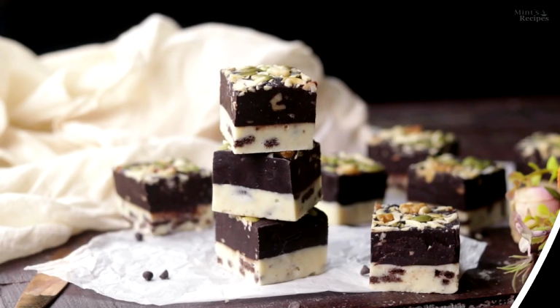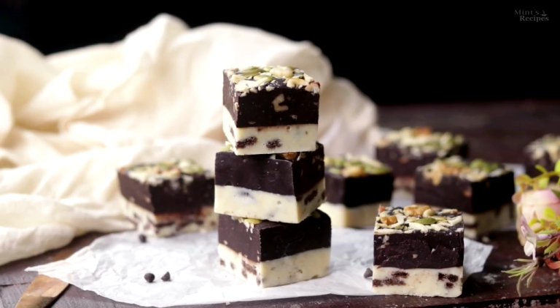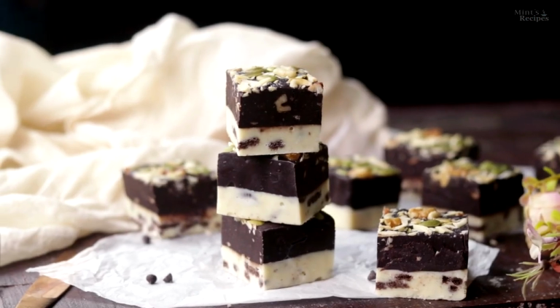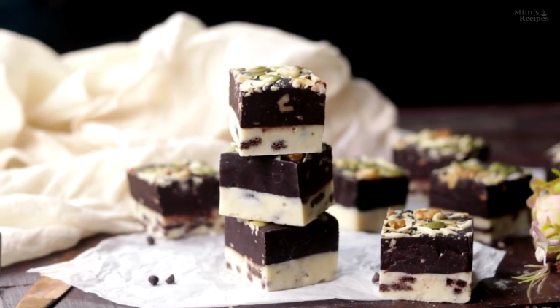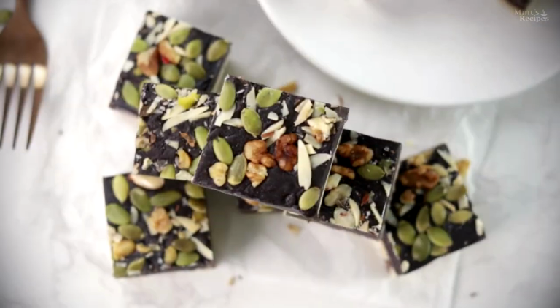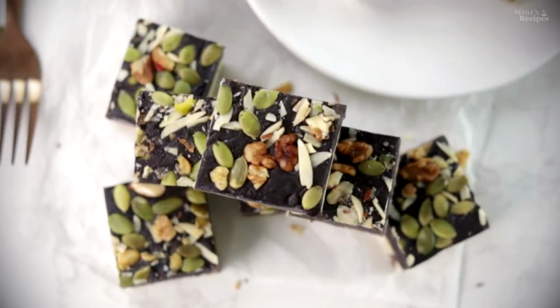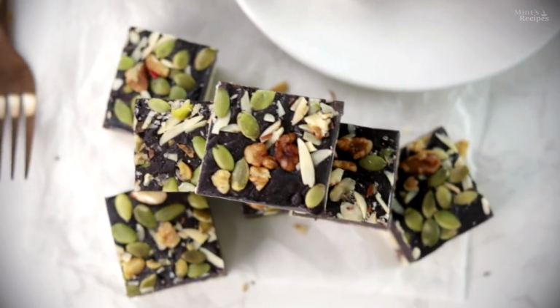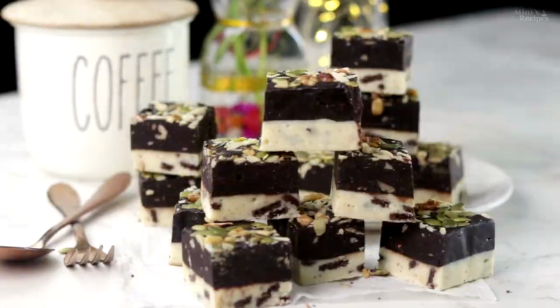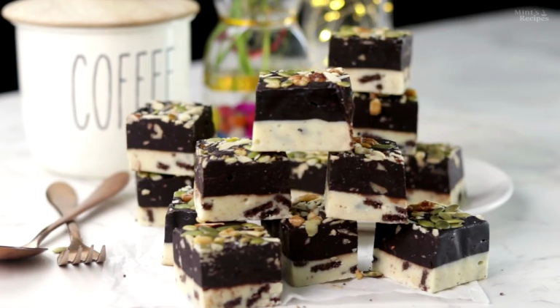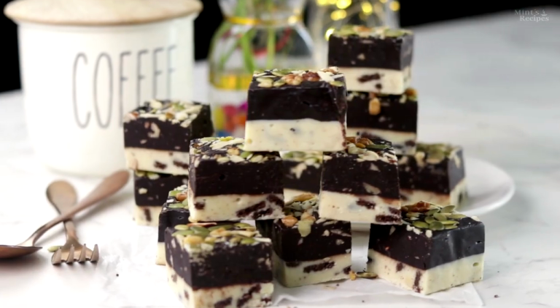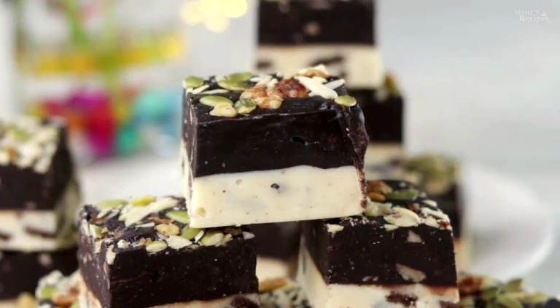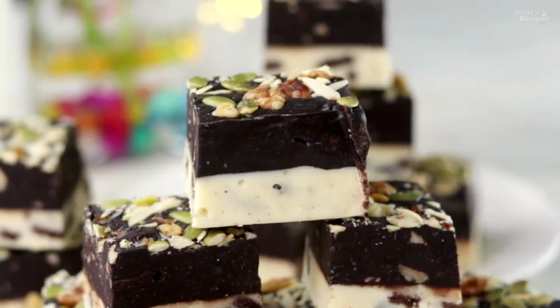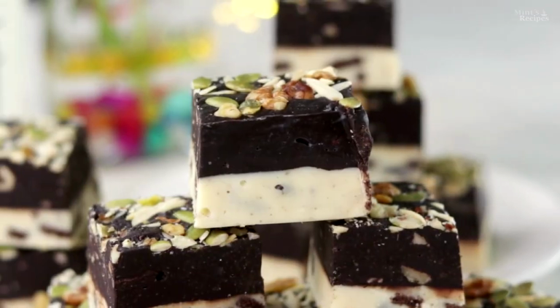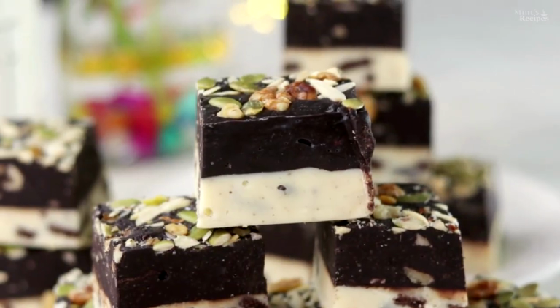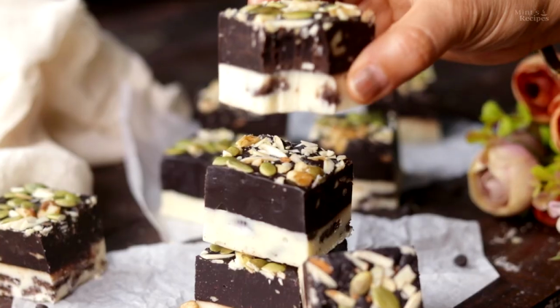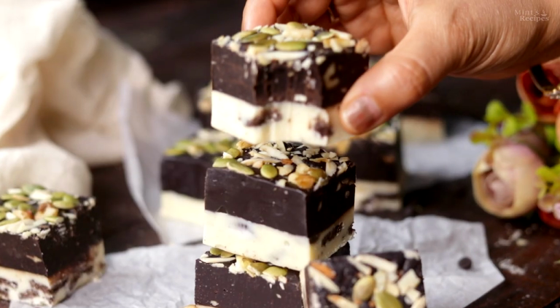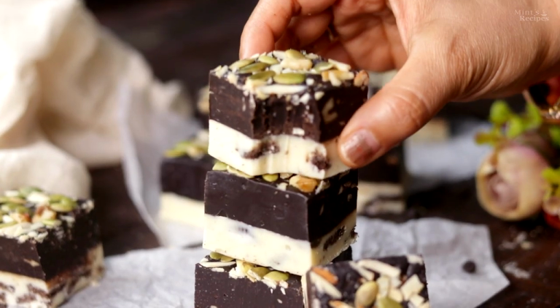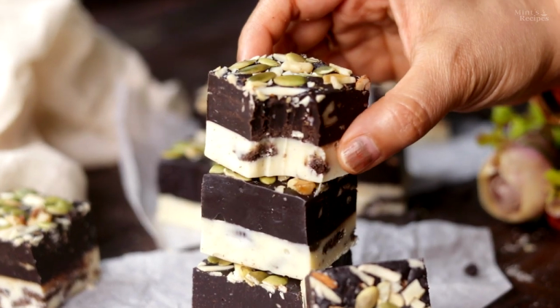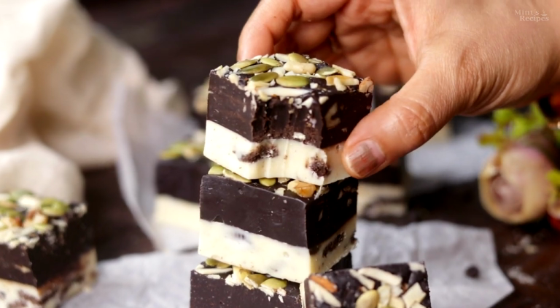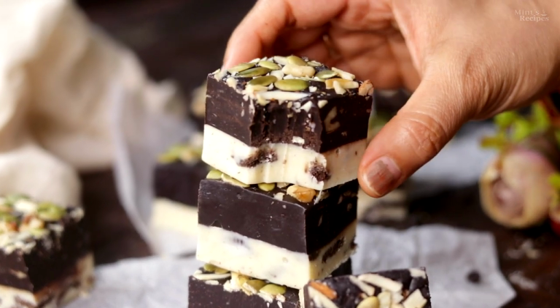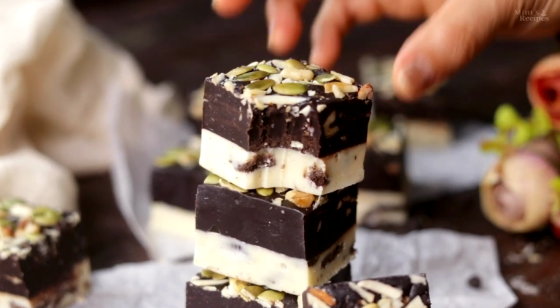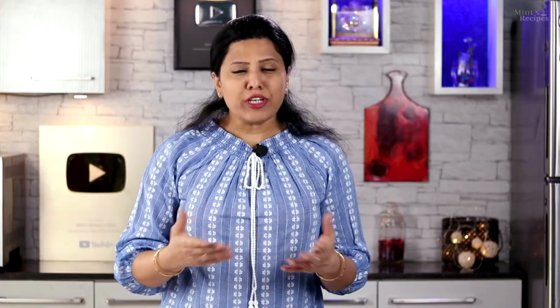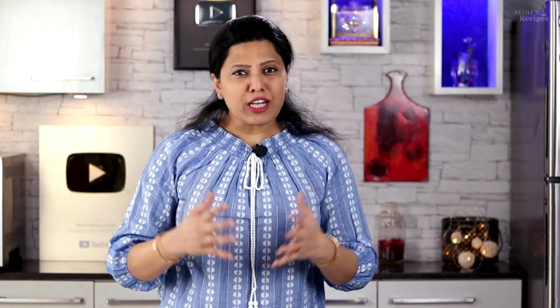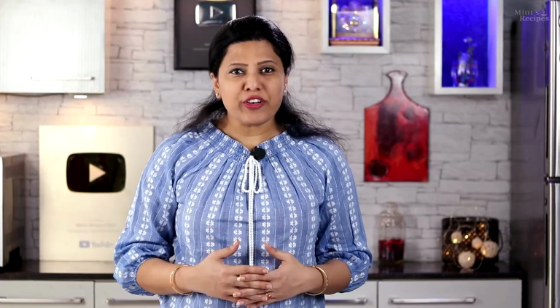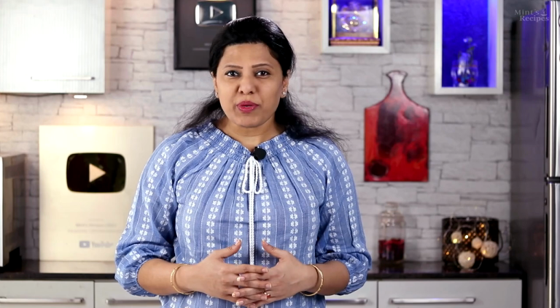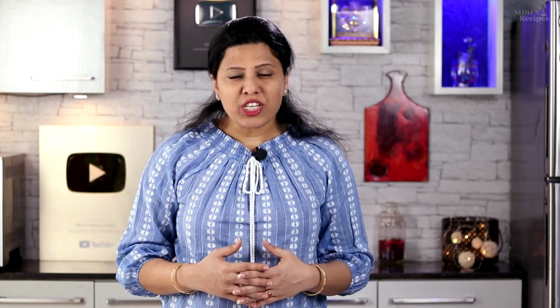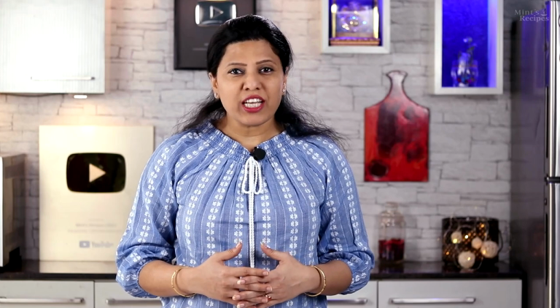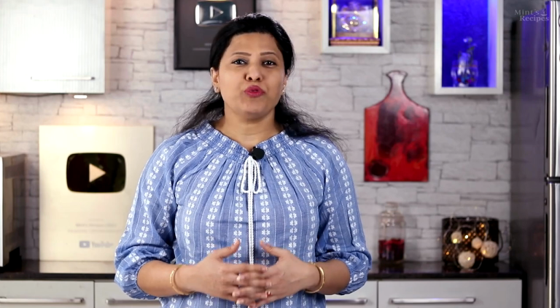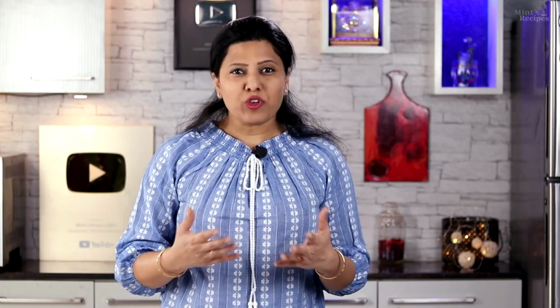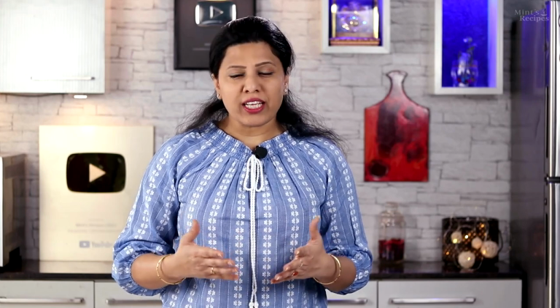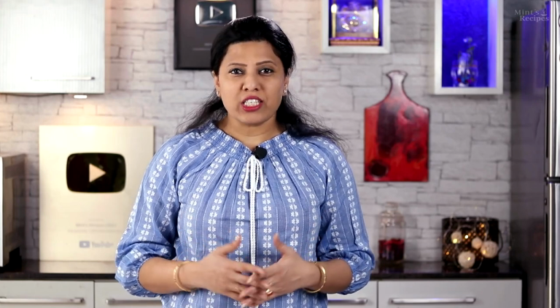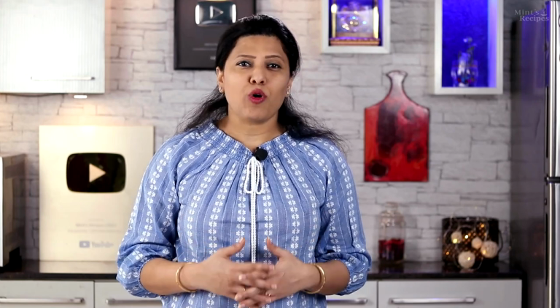It has been a very quick, easy, and tasty two-layer chocolate fudge which you should always try at home. Friends, if you liked this recipe, please like this video and comment. You can also see more recipes here — check them out!